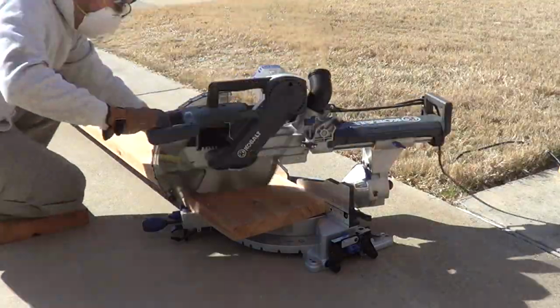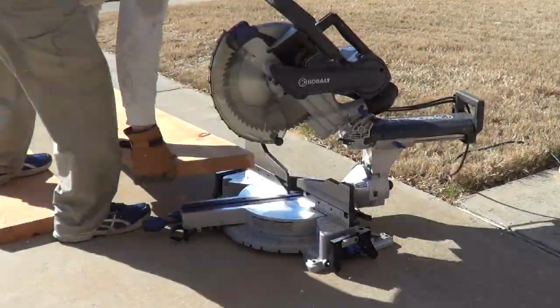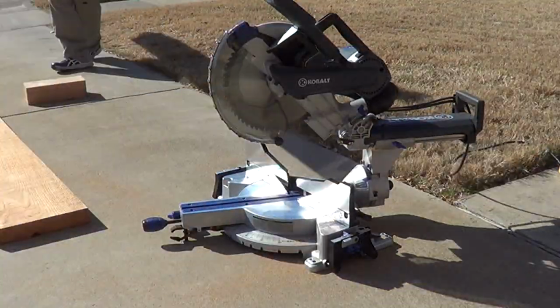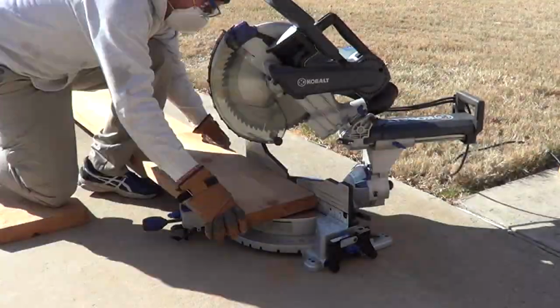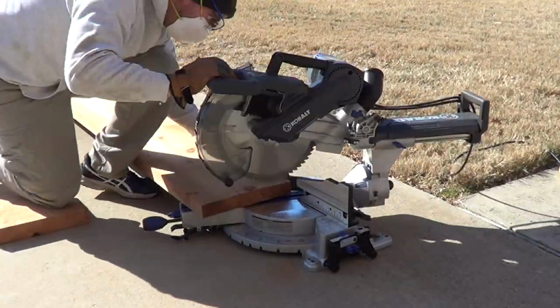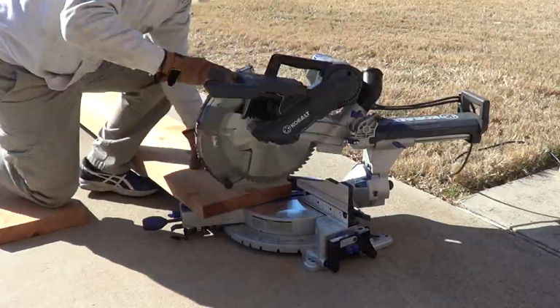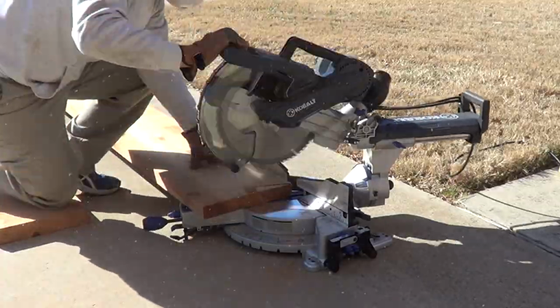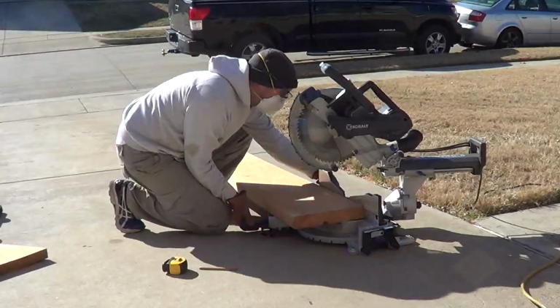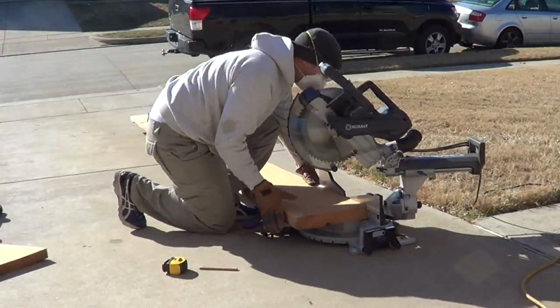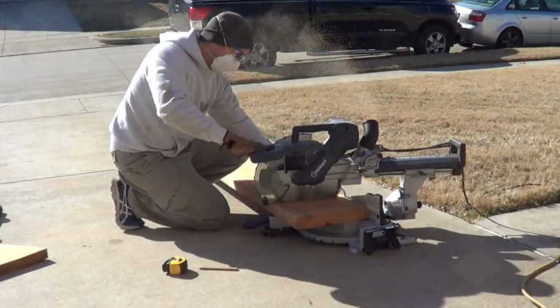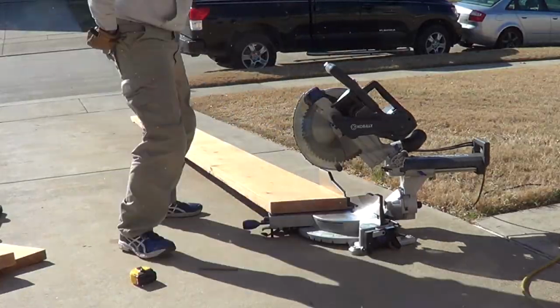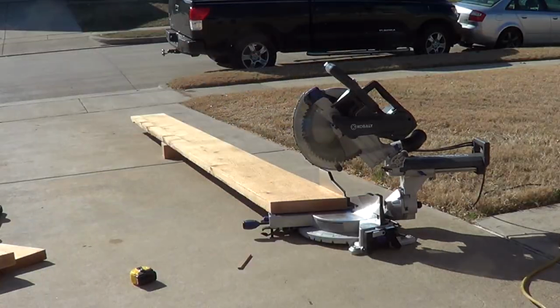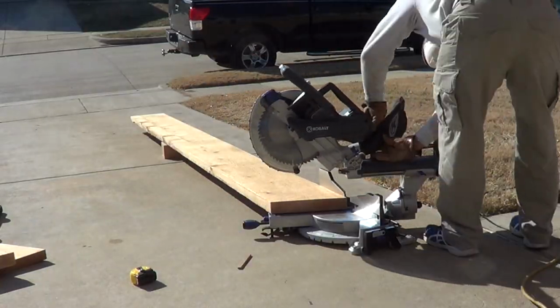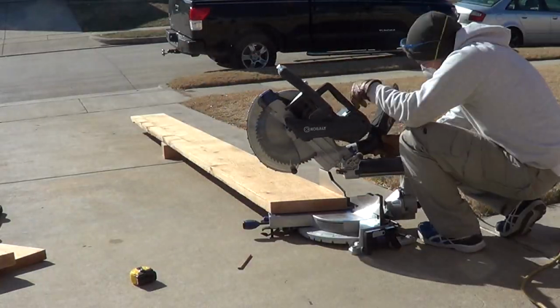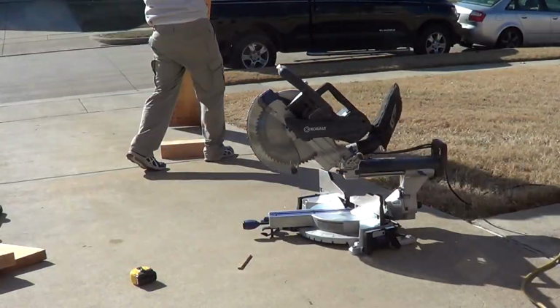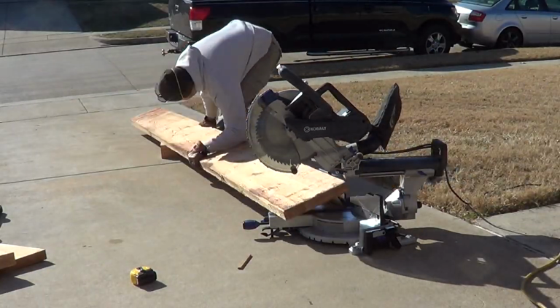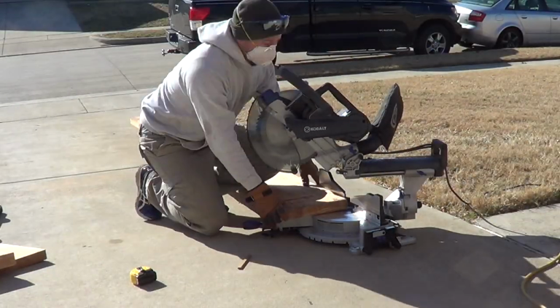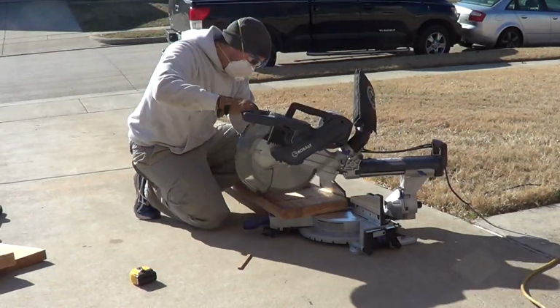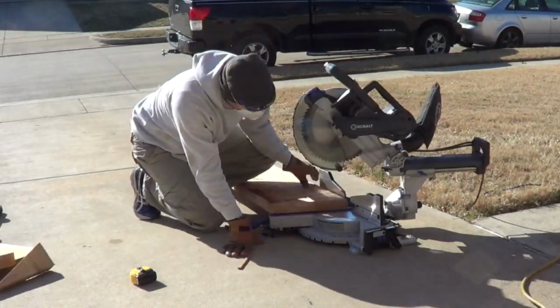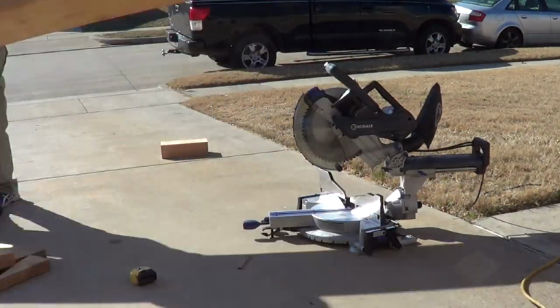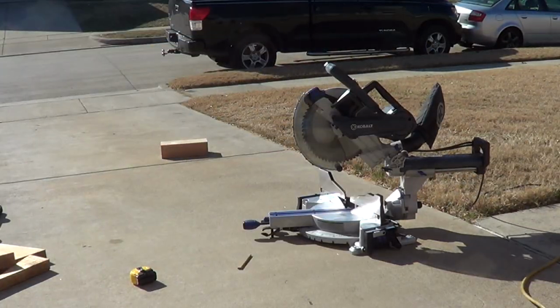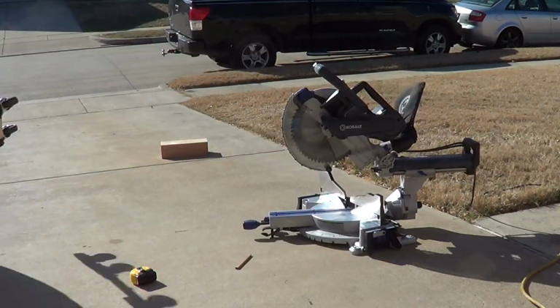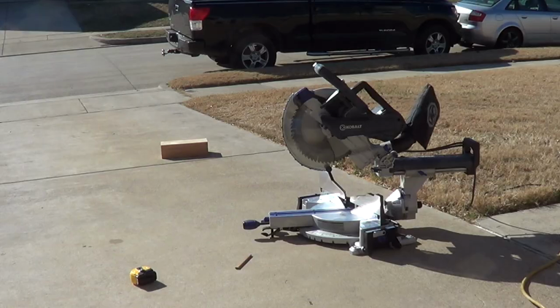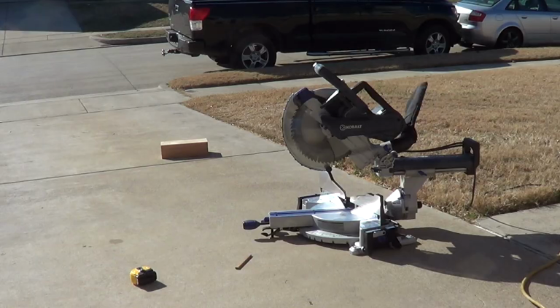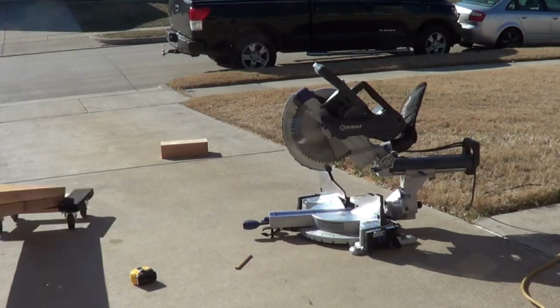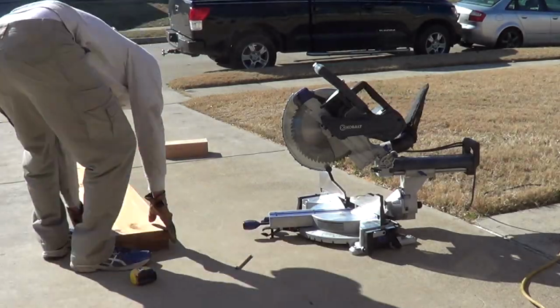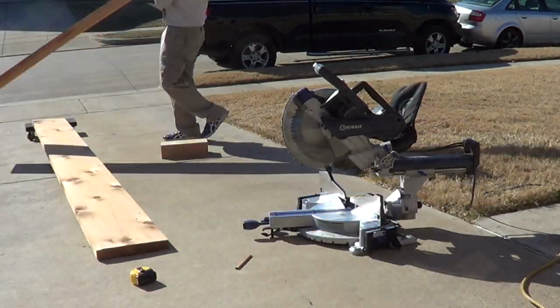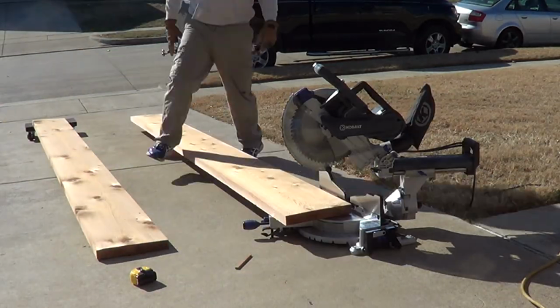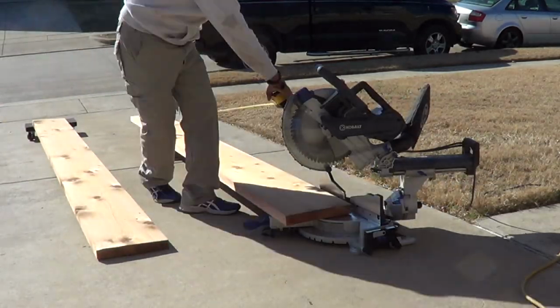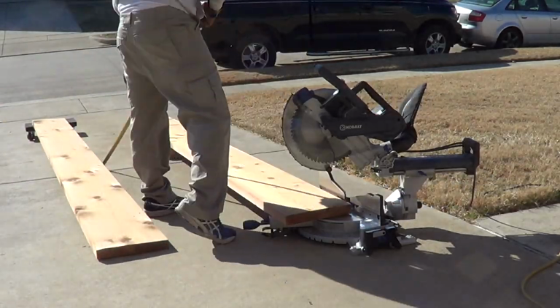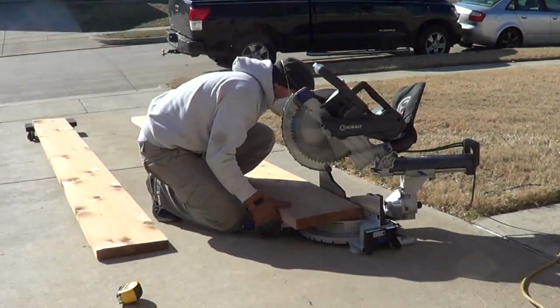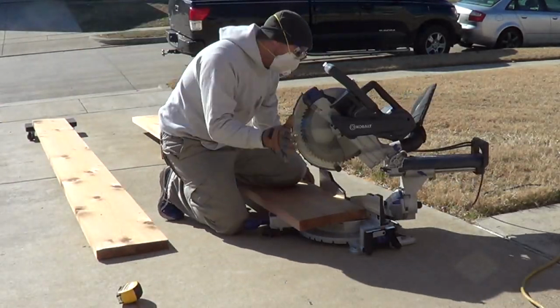Now it's time to put a bevel on the 2x12s and cut them down to length. I'll call these 2x12s the joists — these are going to be the lowest level of the top of the pergola.